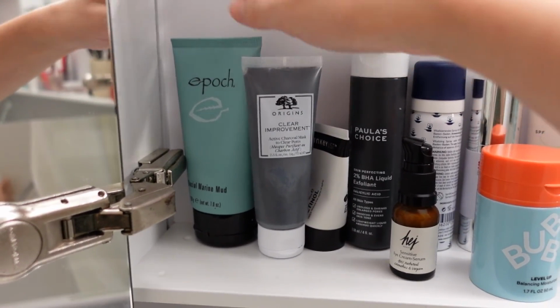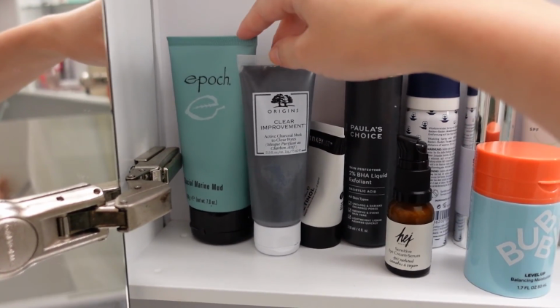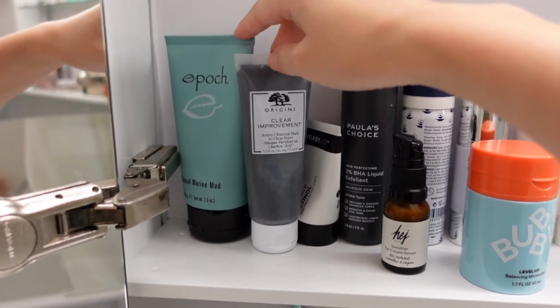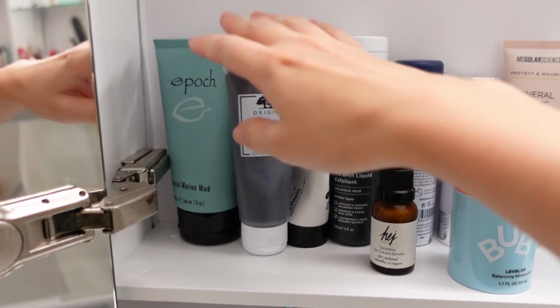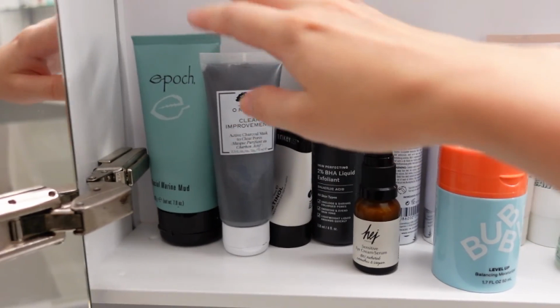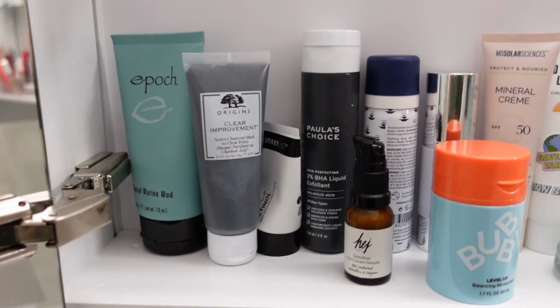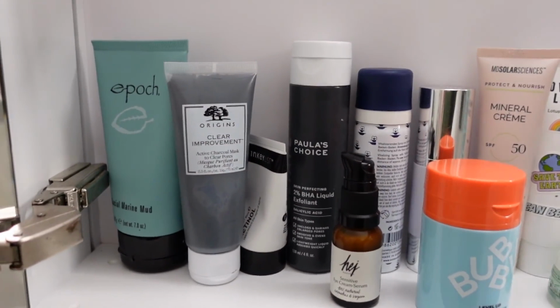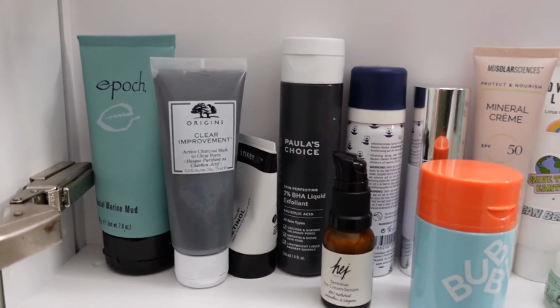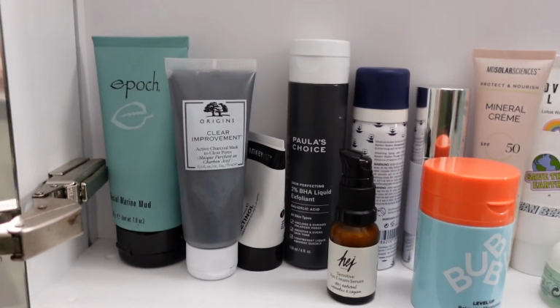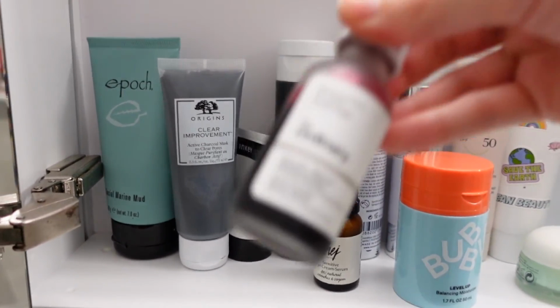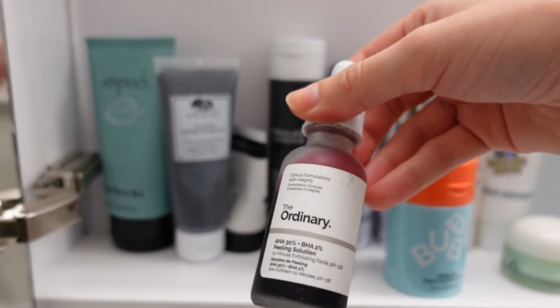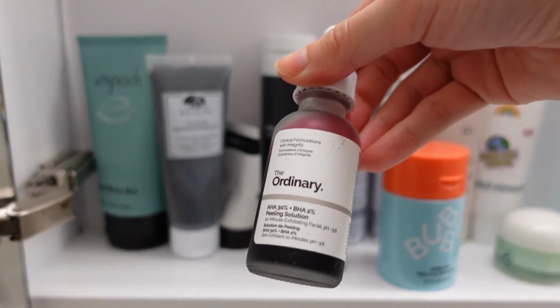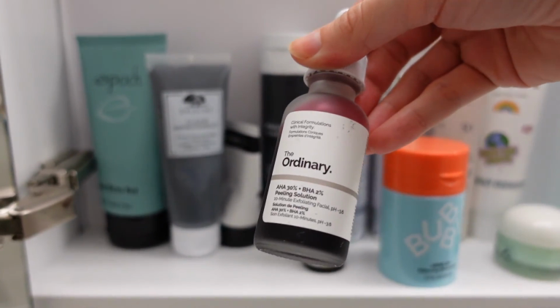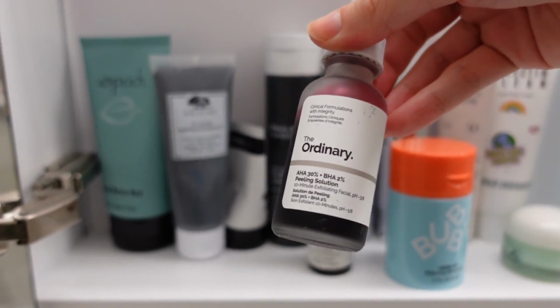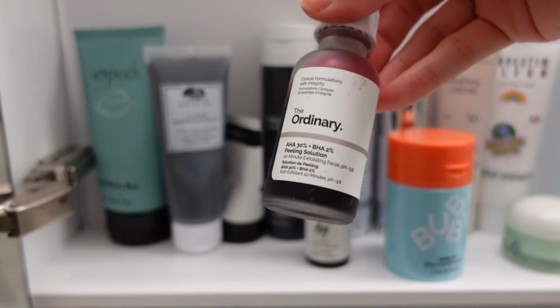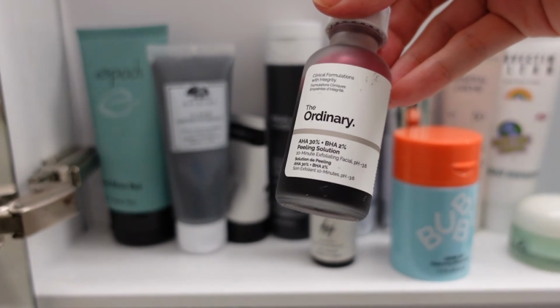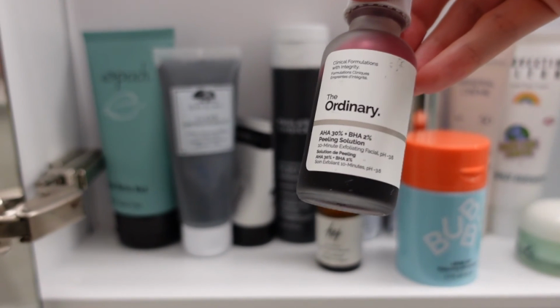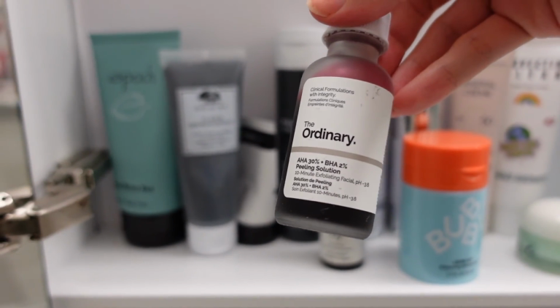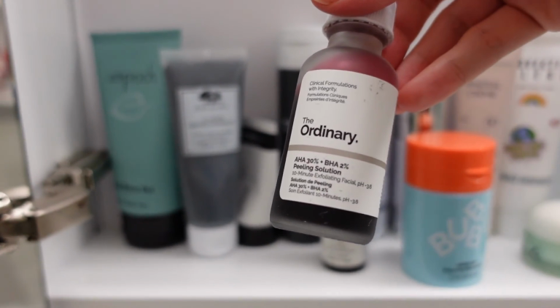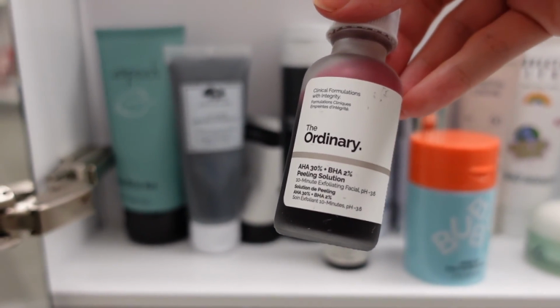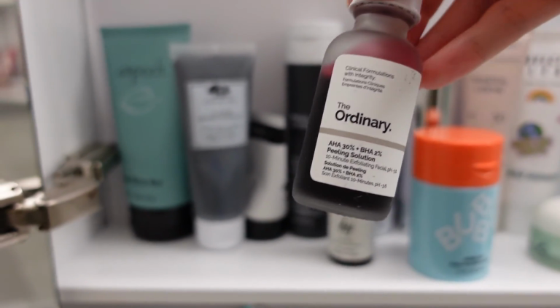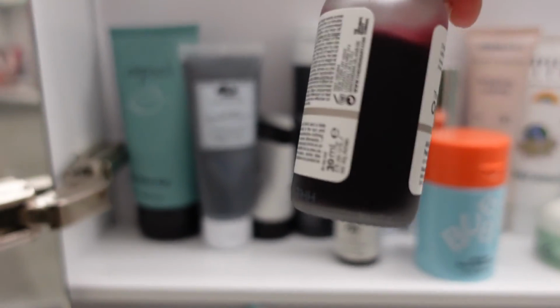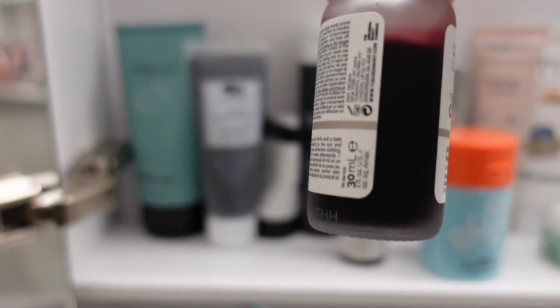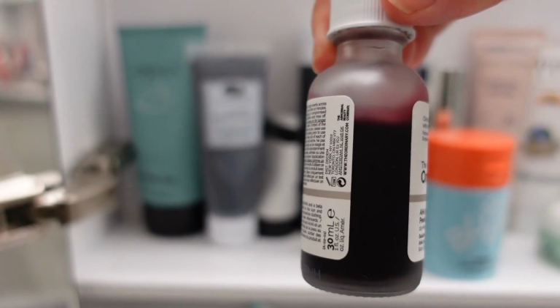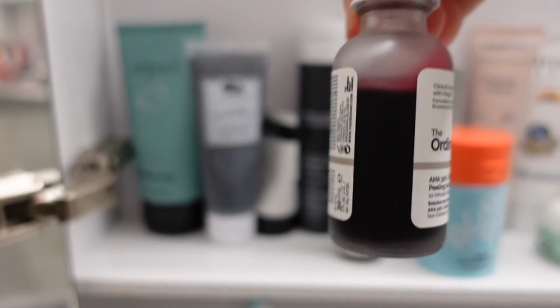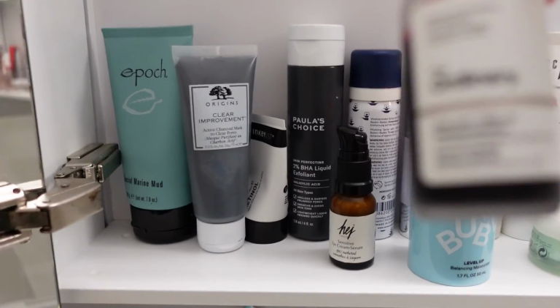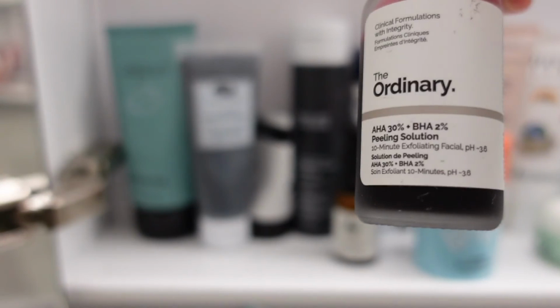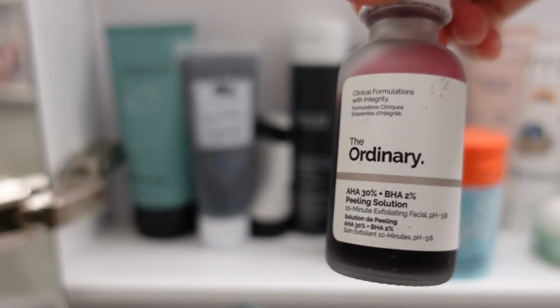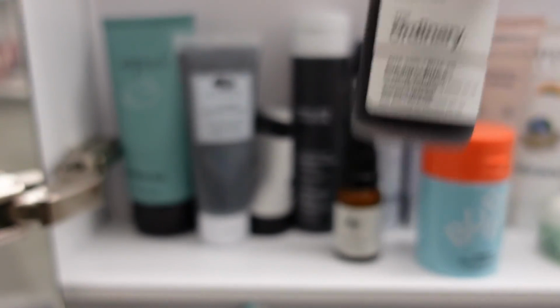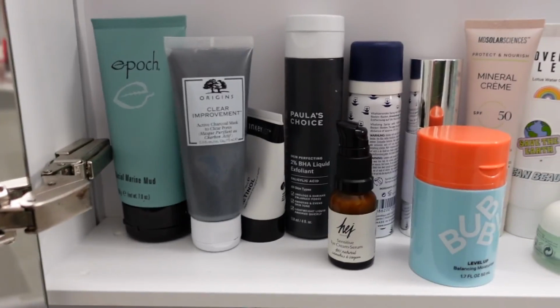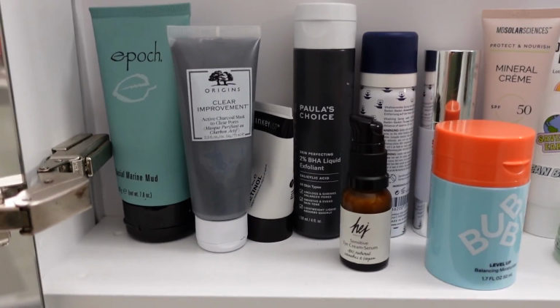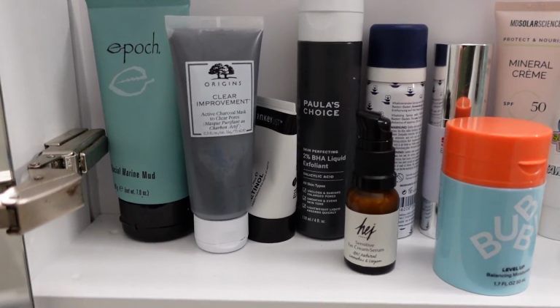I also use as a mask this one from The Ordinary — the famous peeling solution, the black one that I'm sure you've probably seen online many times.